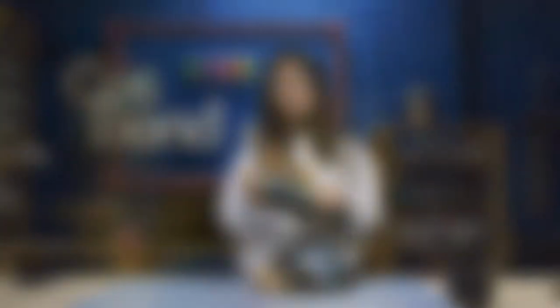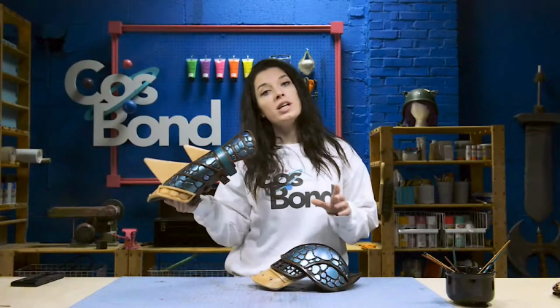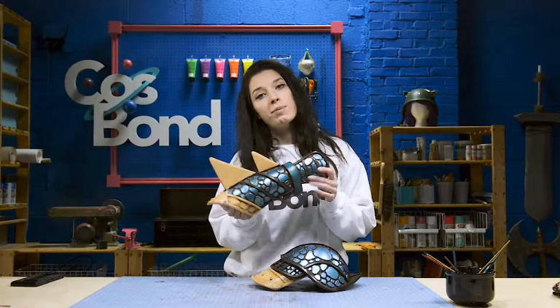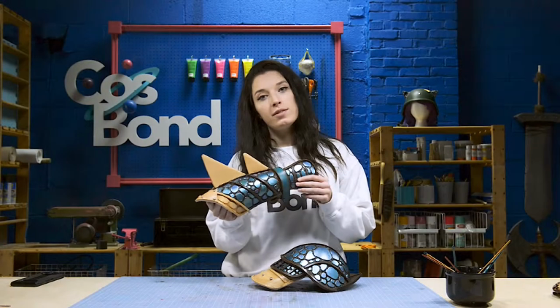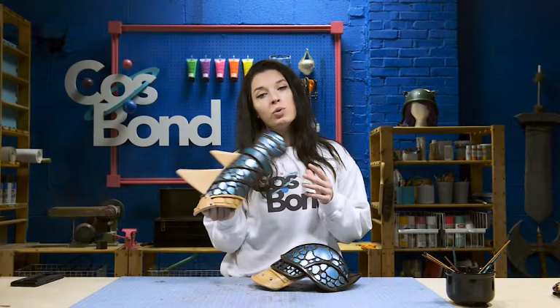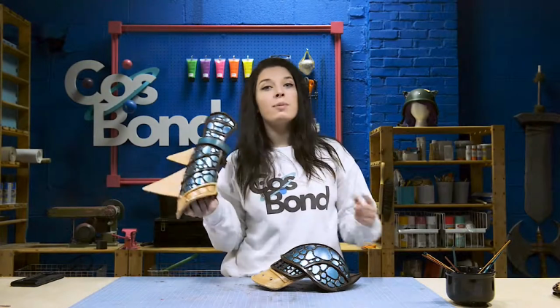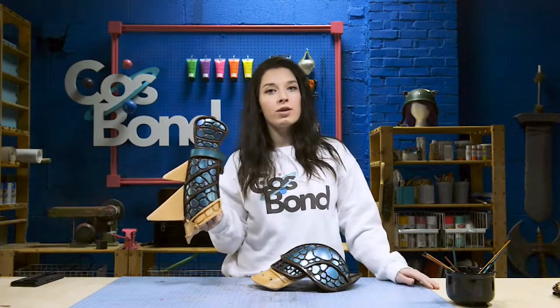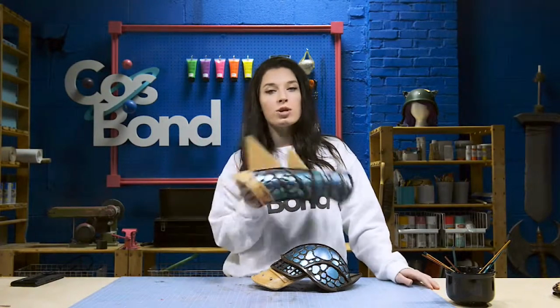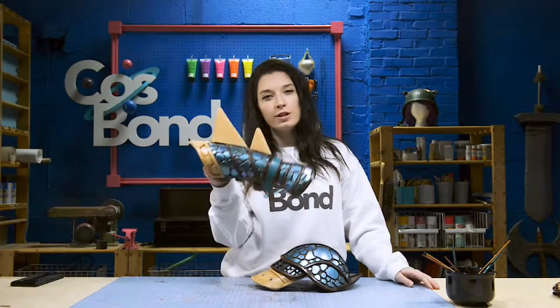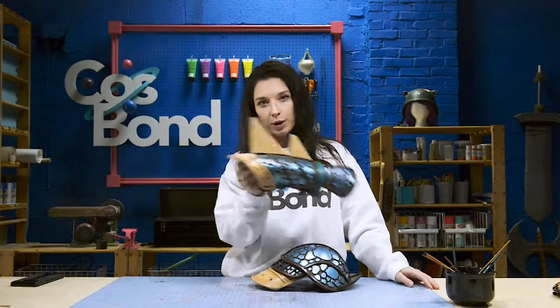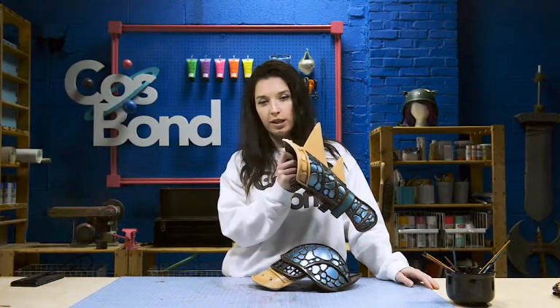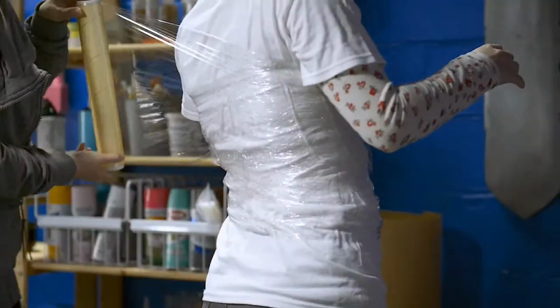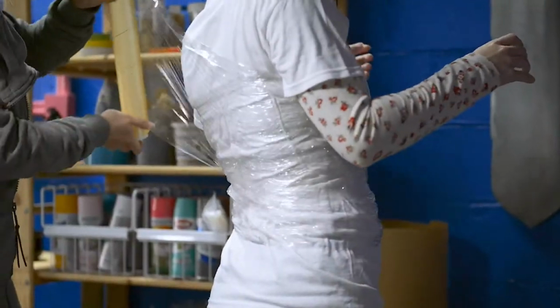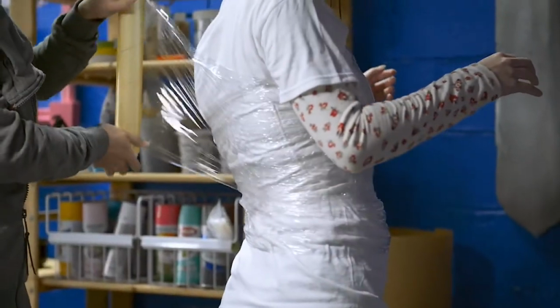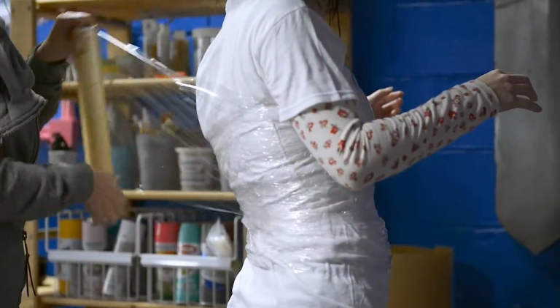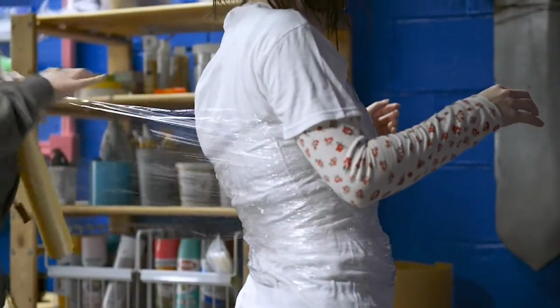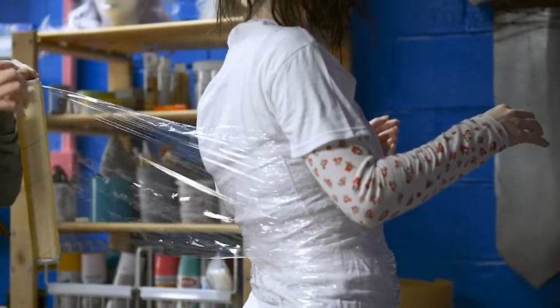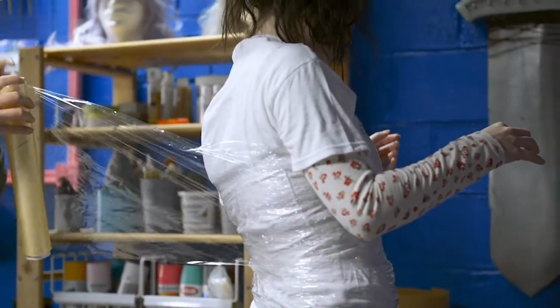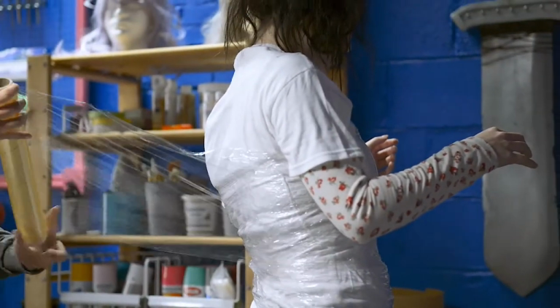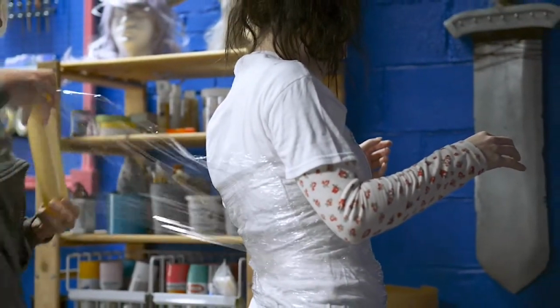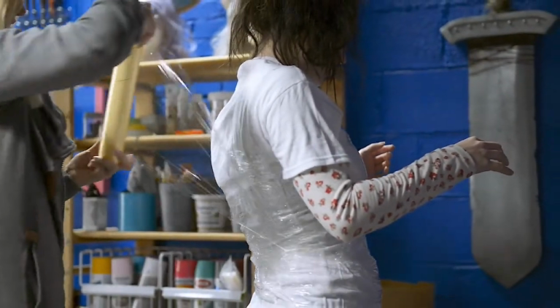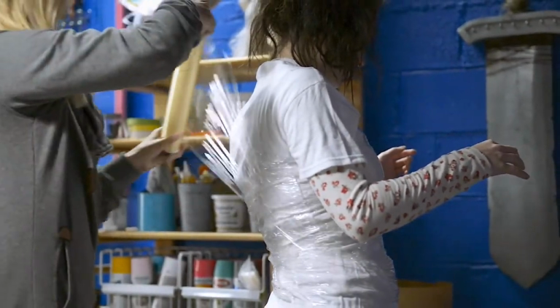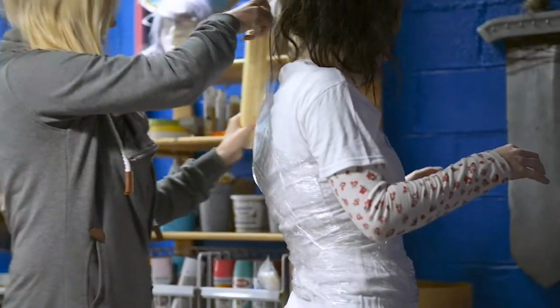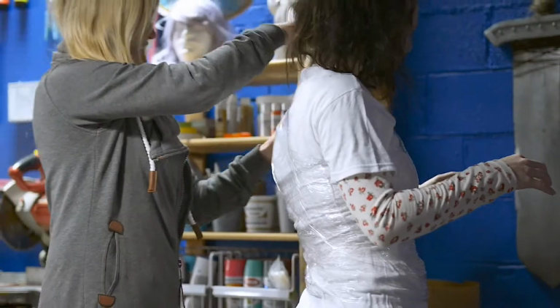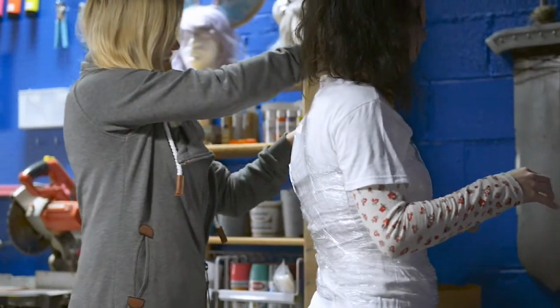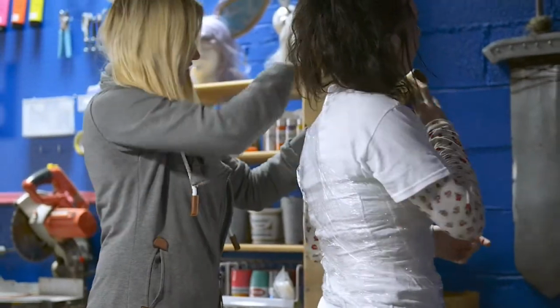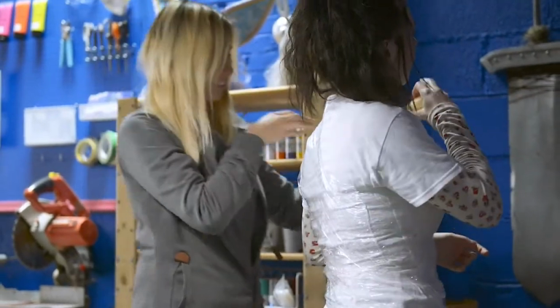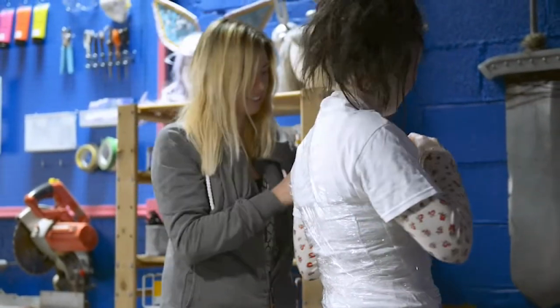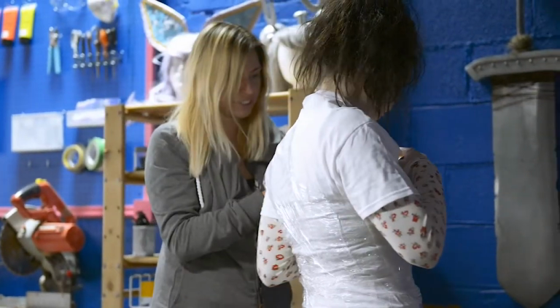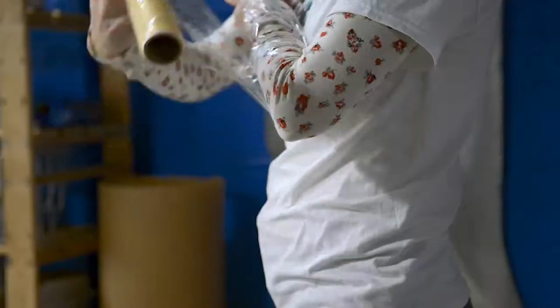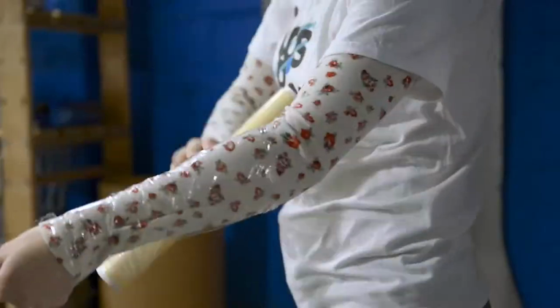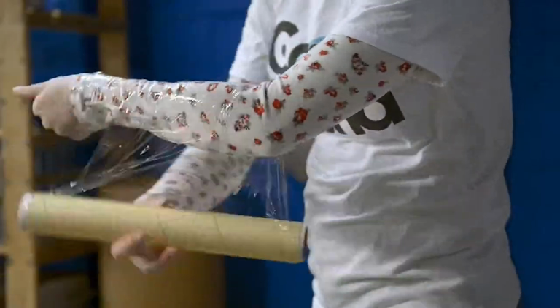With any armor piece, you're going to want to make a pattern so that it fits you perfectly. To begin with, we're going to plastic wrap the part of the body that we'll be making the pattern from. Getting a friend to help you will make this way easier.